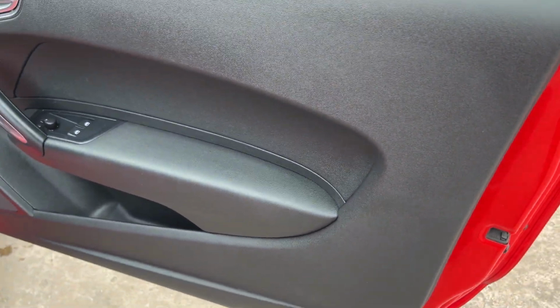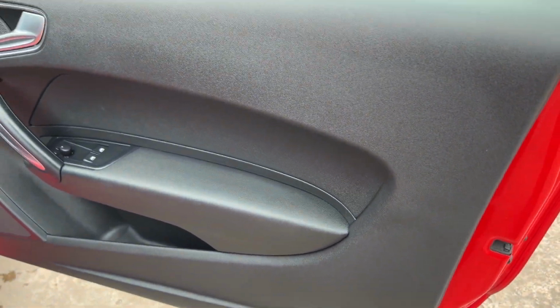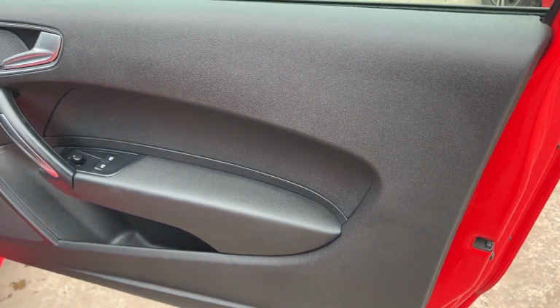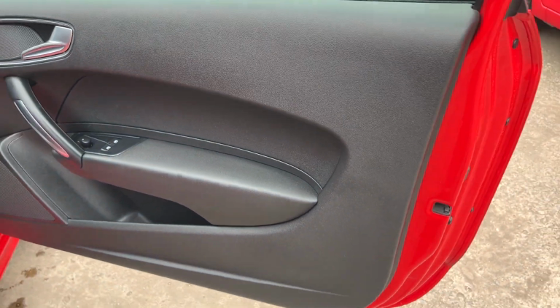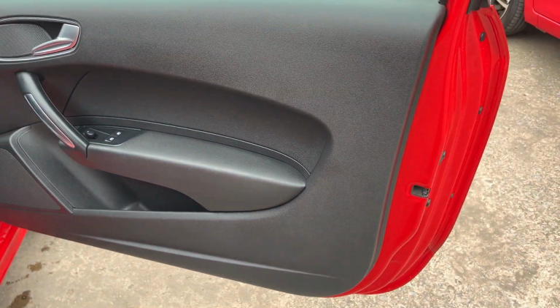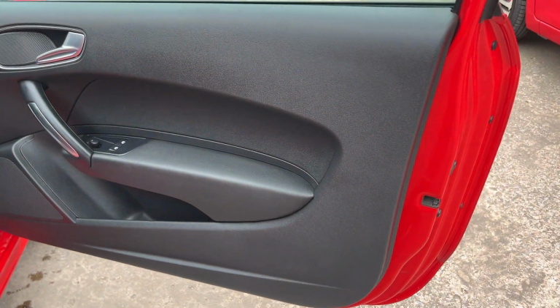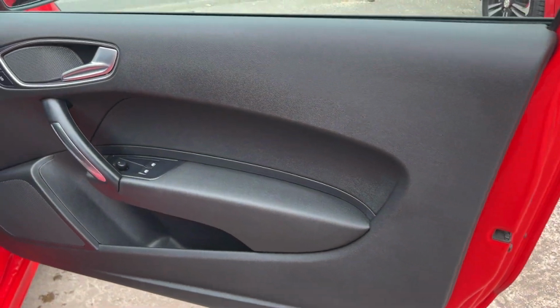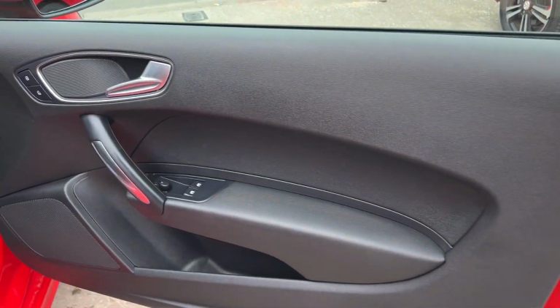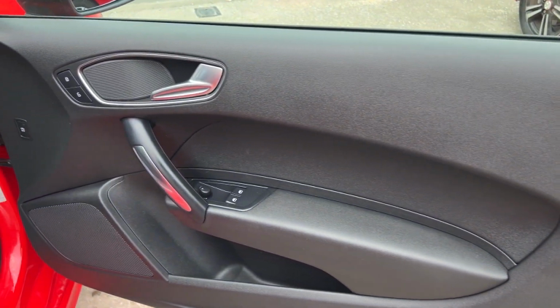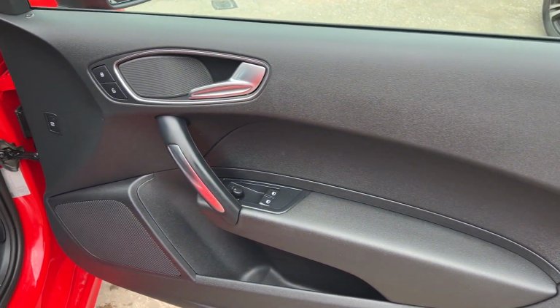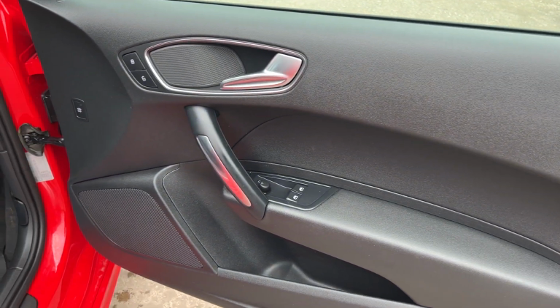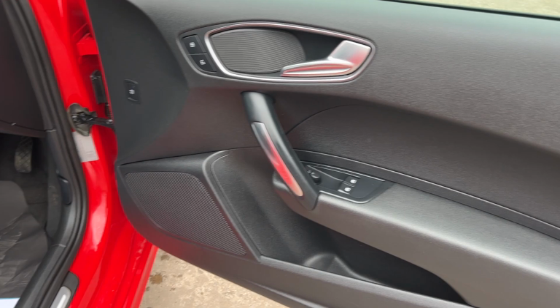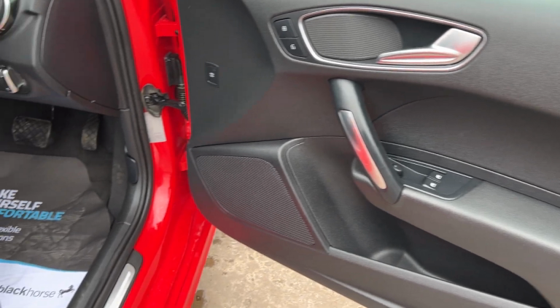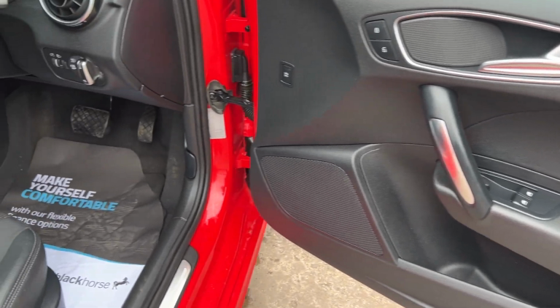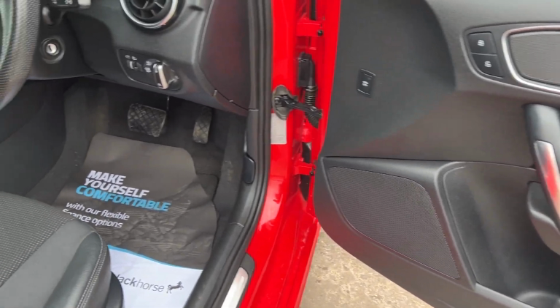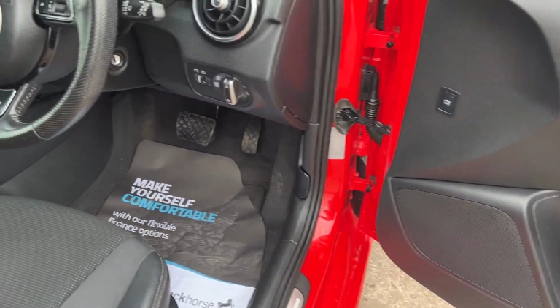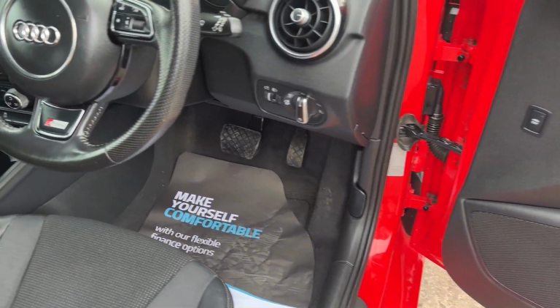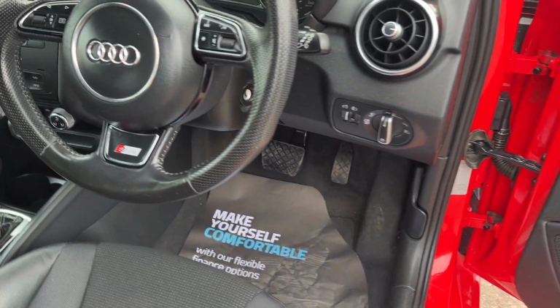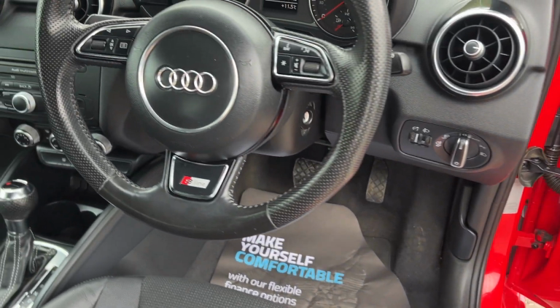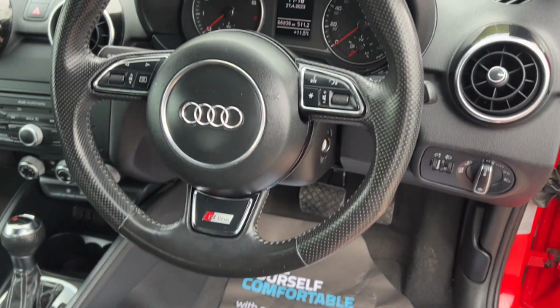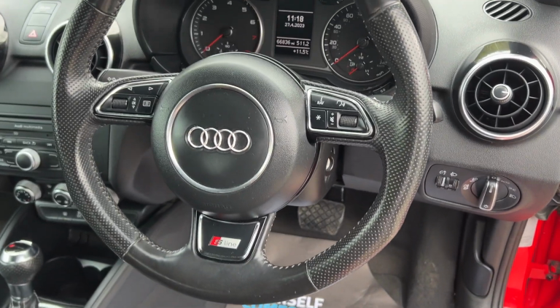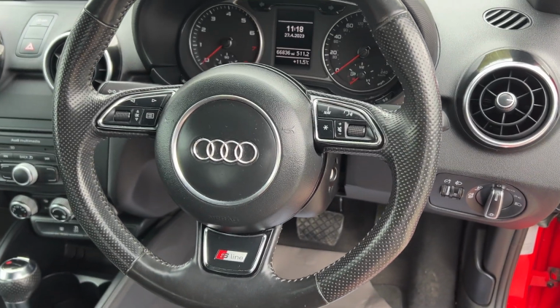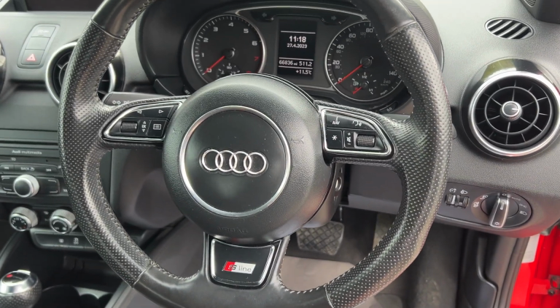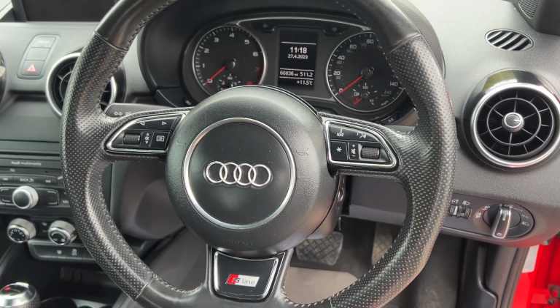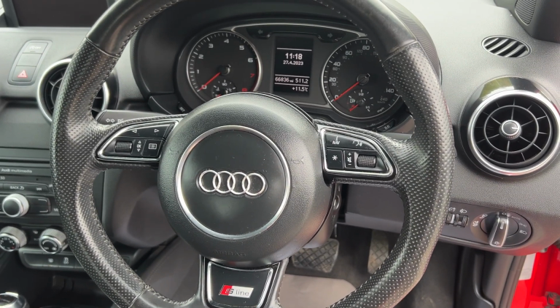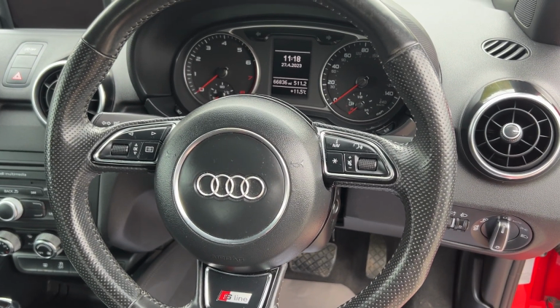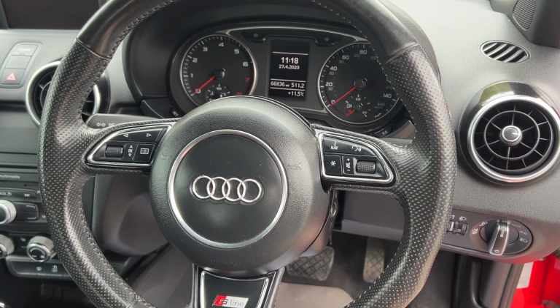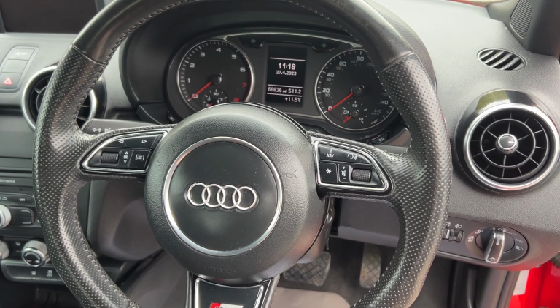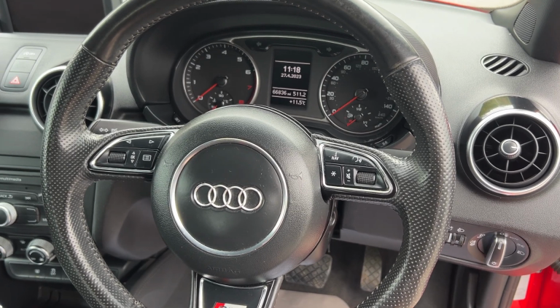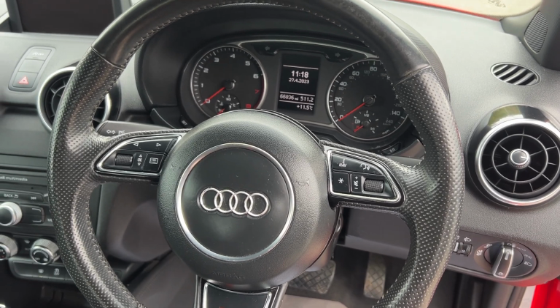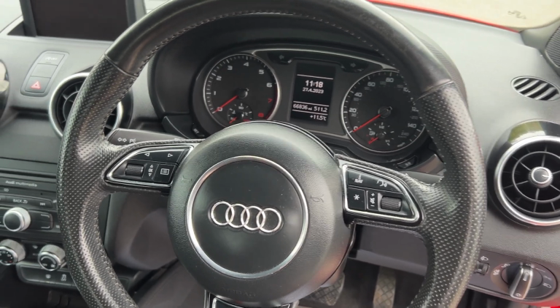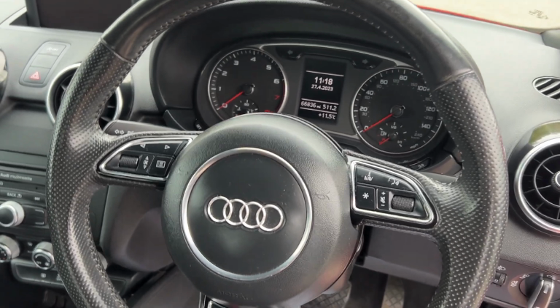Inside the car, electric windows and mirrors here, radio controls on the steering wheel. The car's done 66,800 miles.